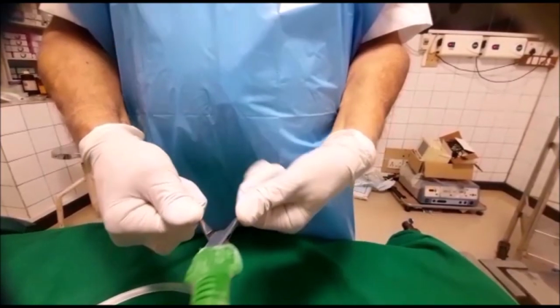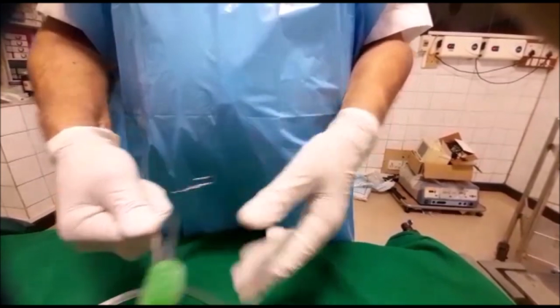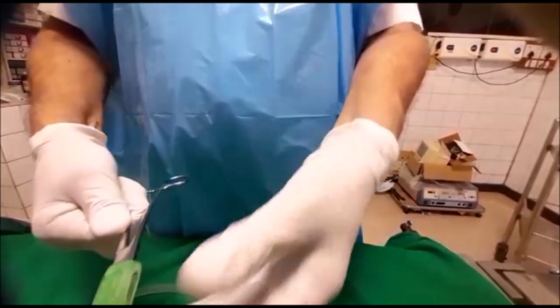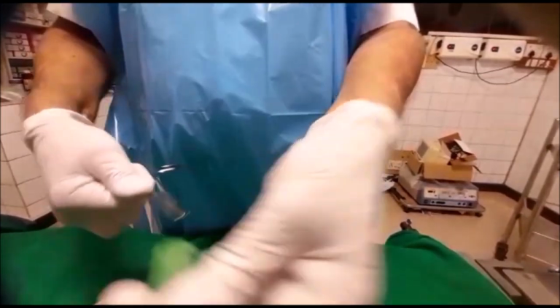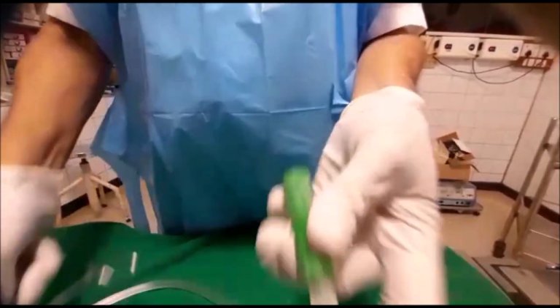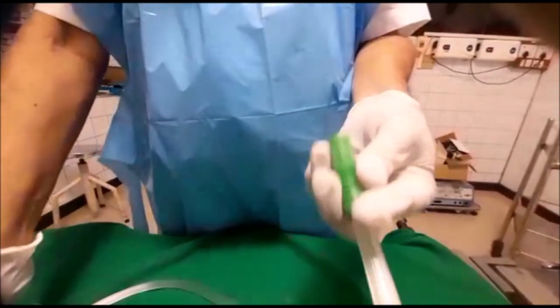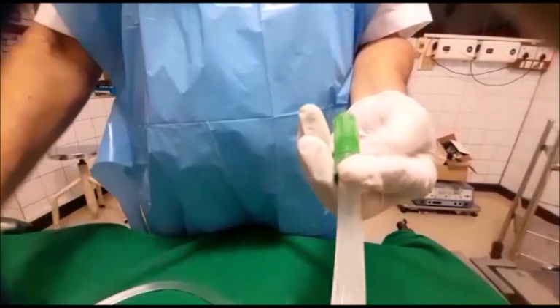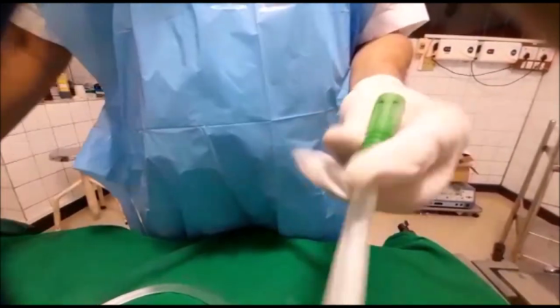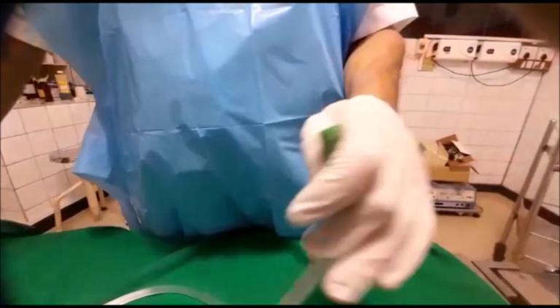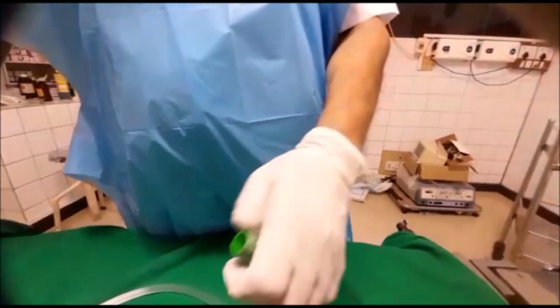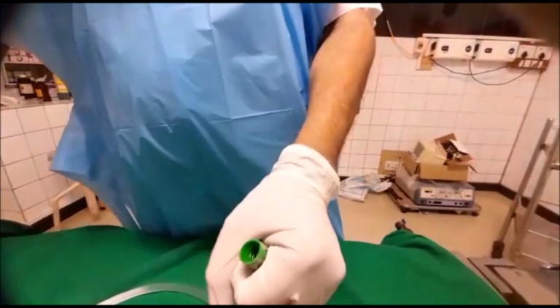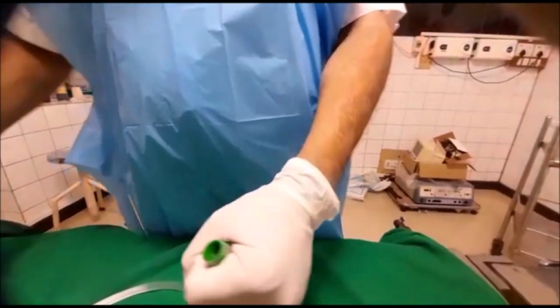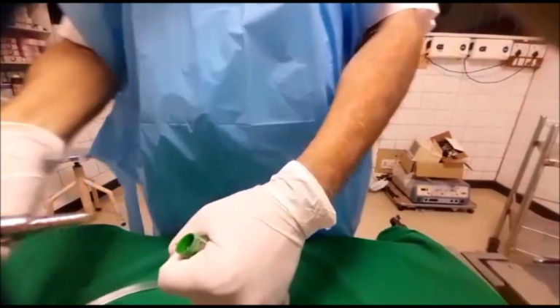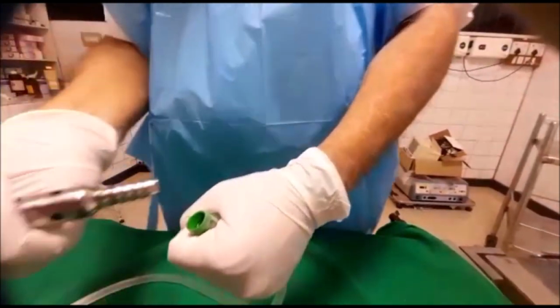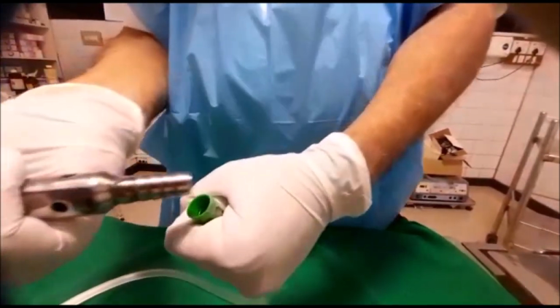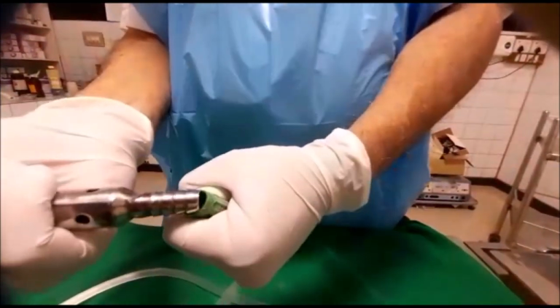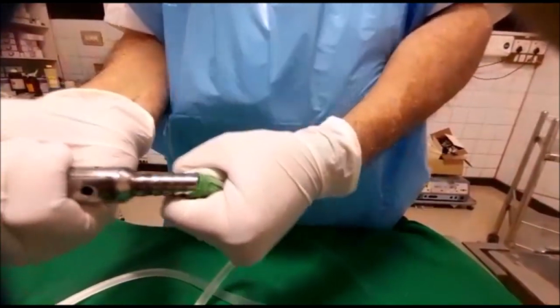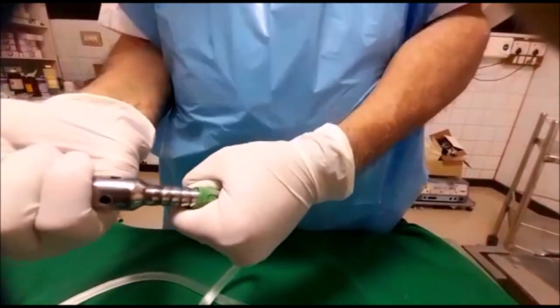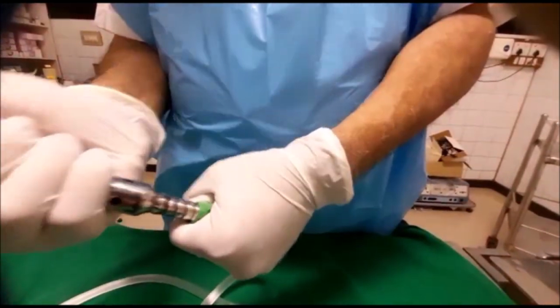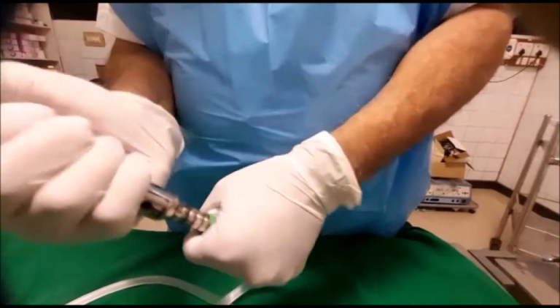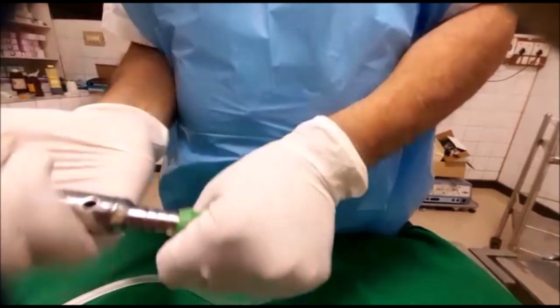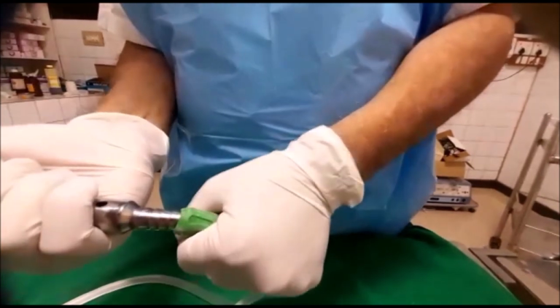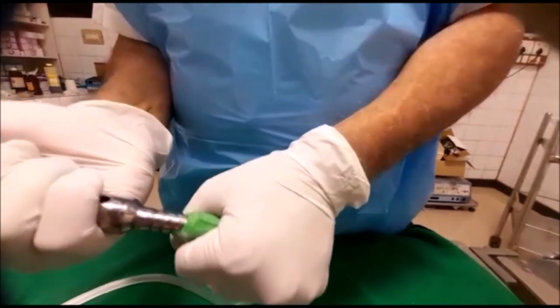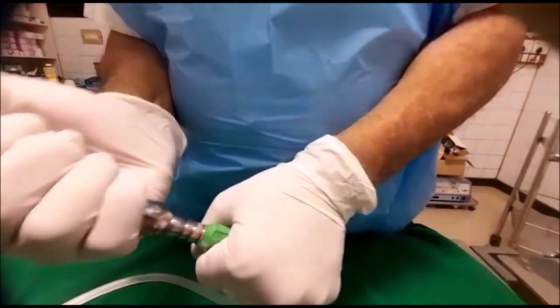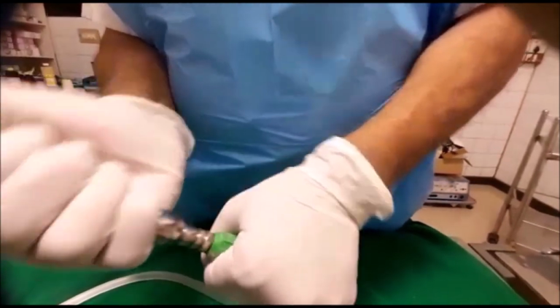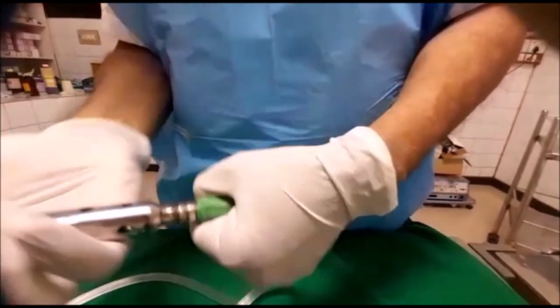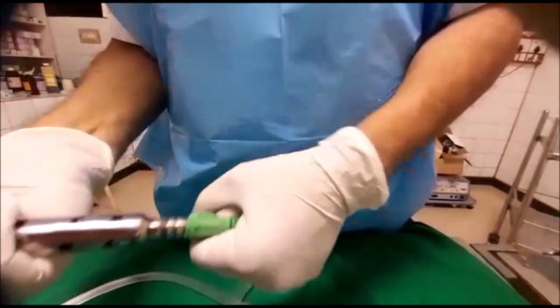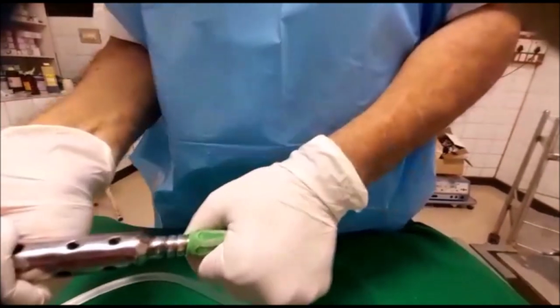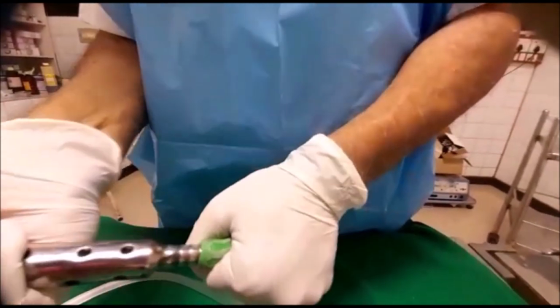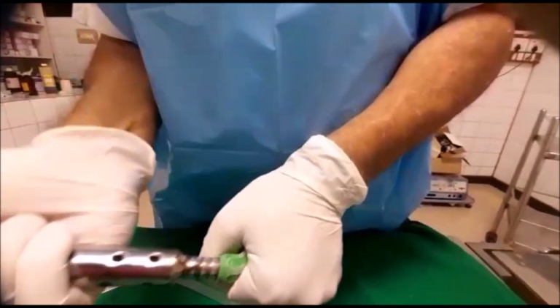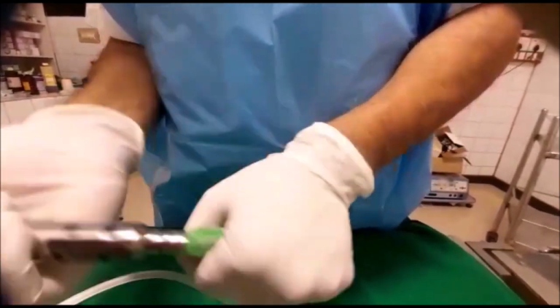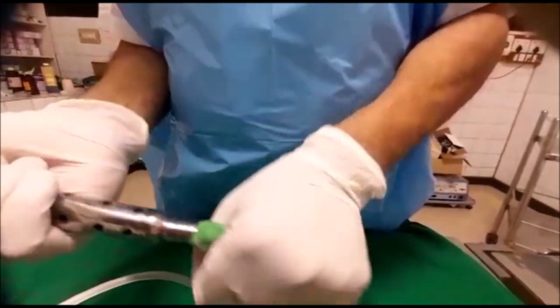After this you can remove this. Now you can insert the cannula like this. See, it is nicely going — not difficult.